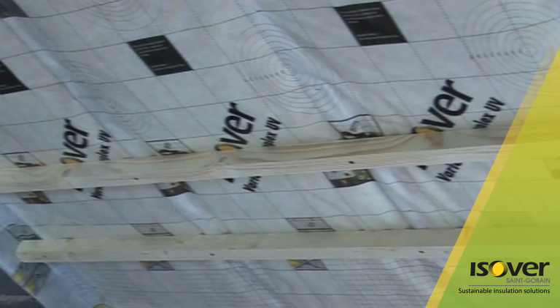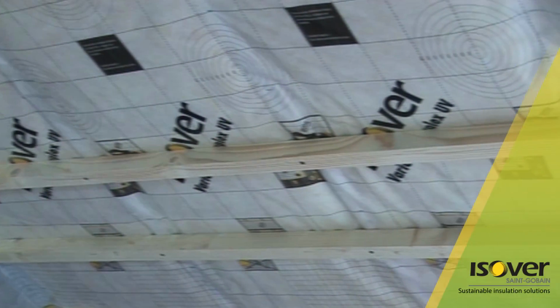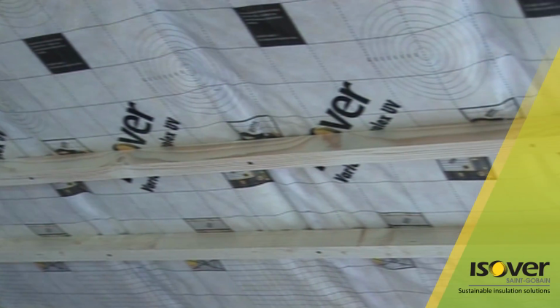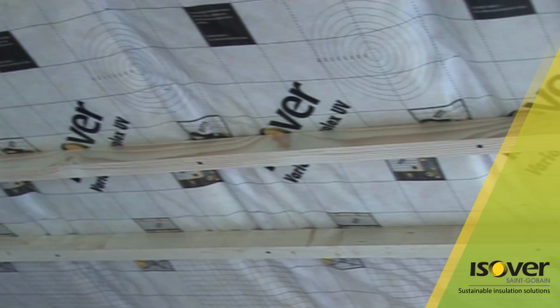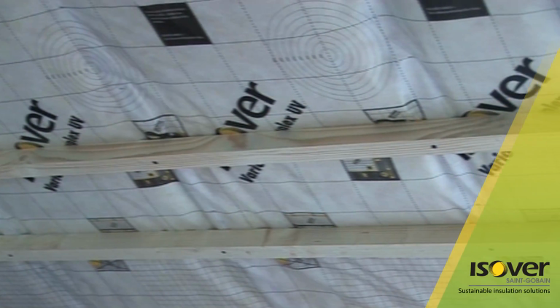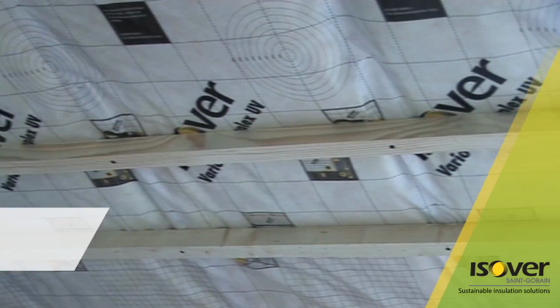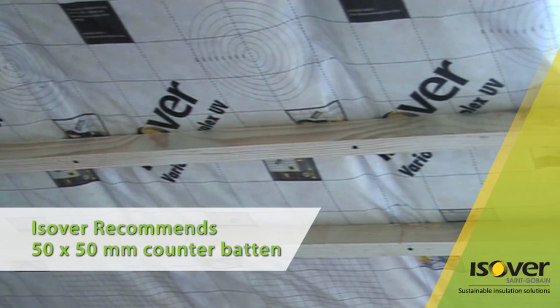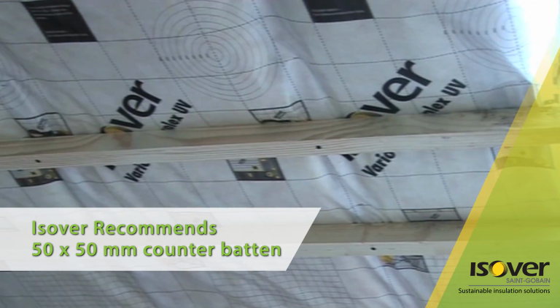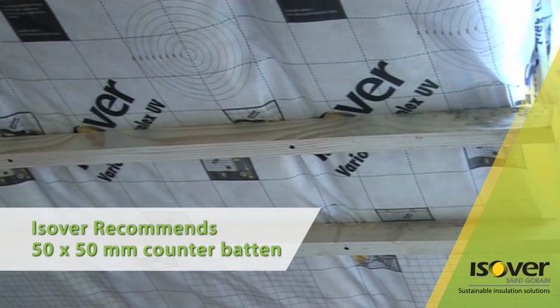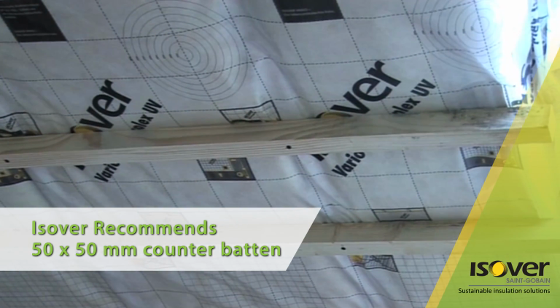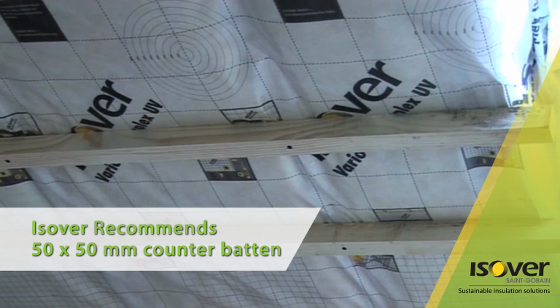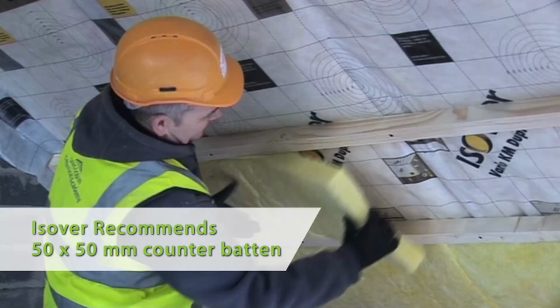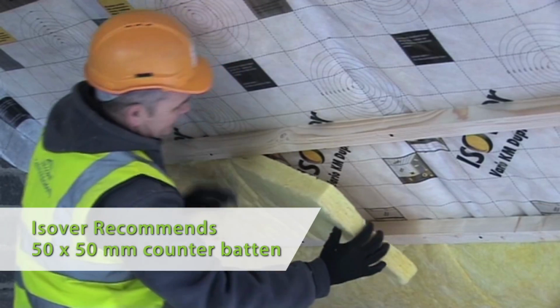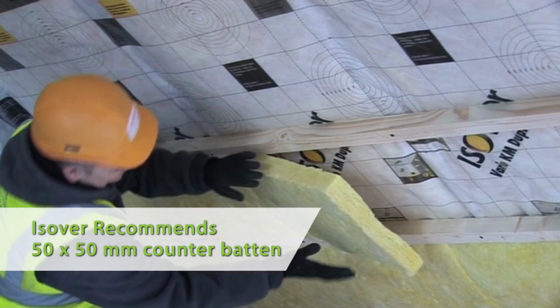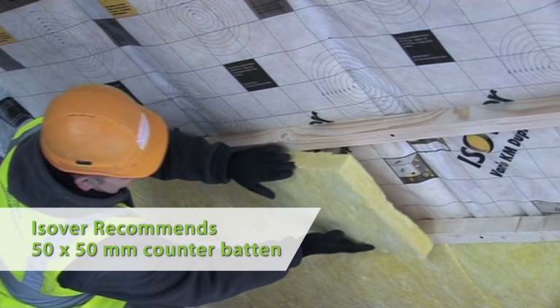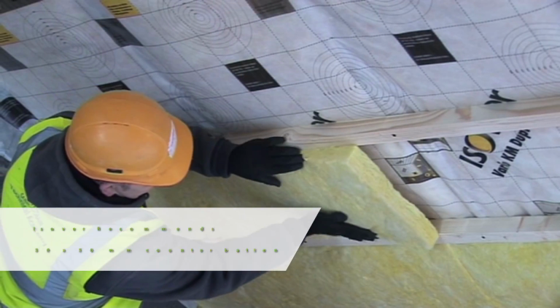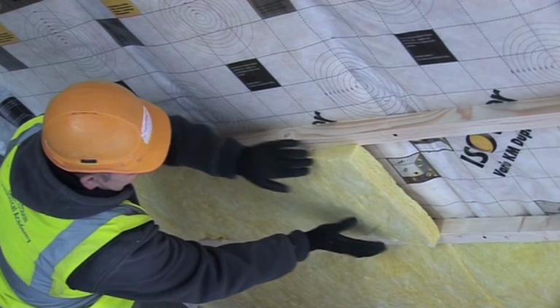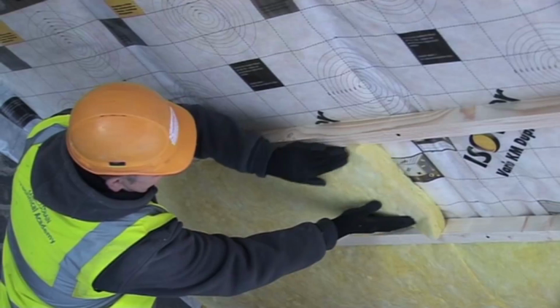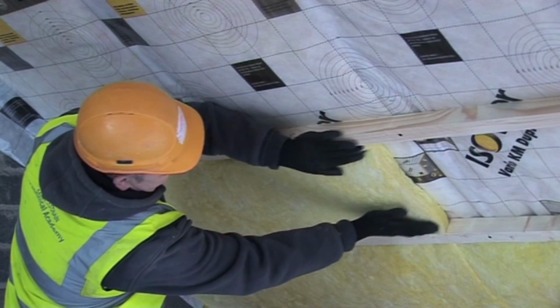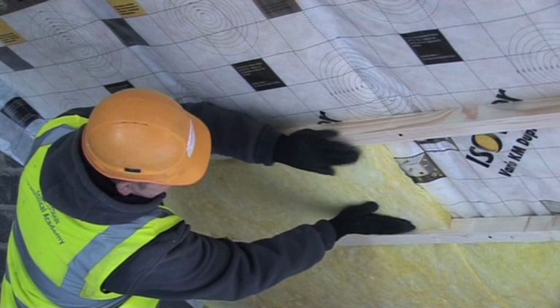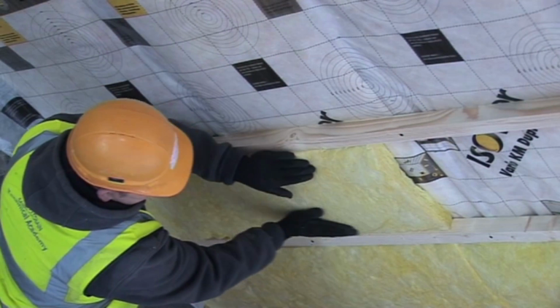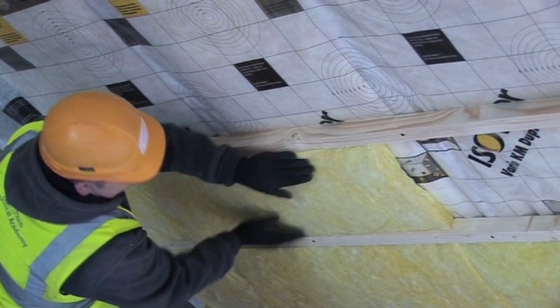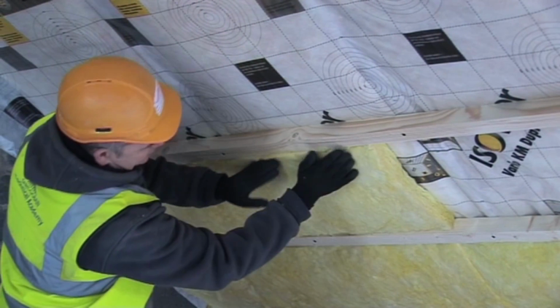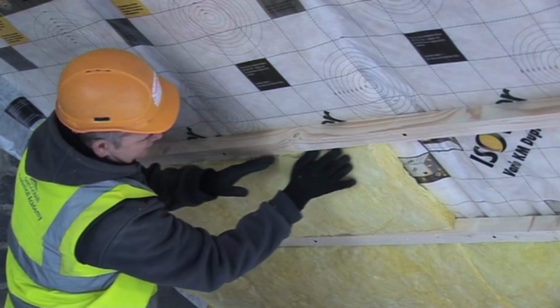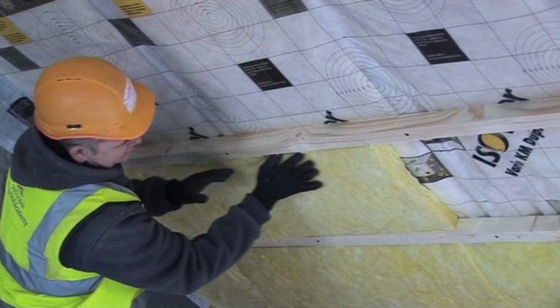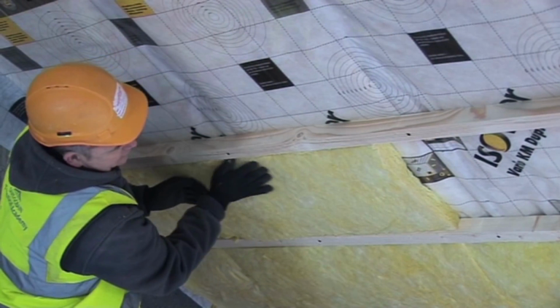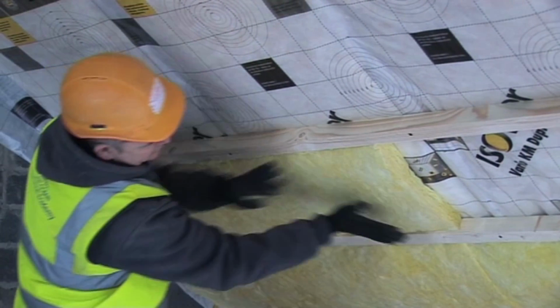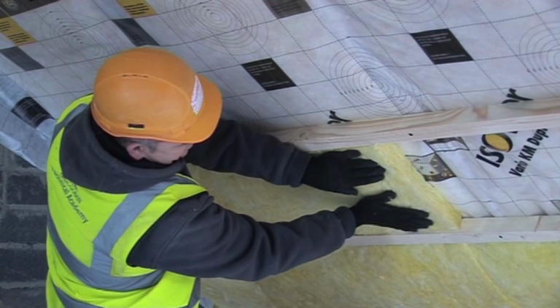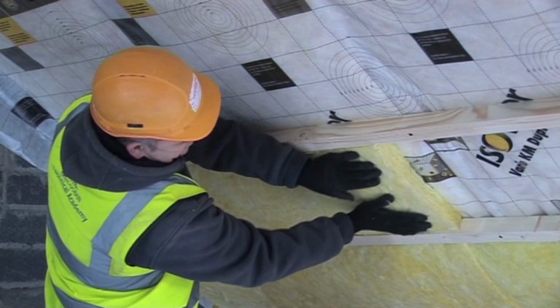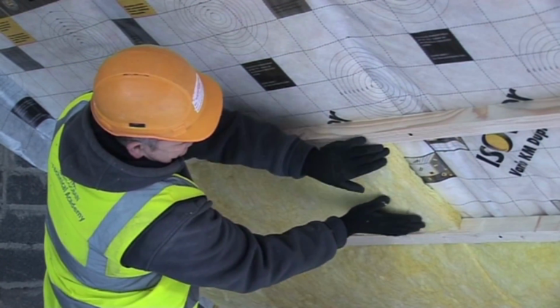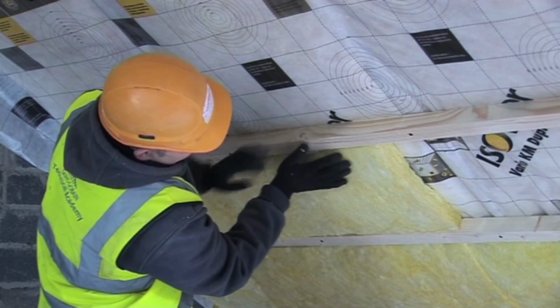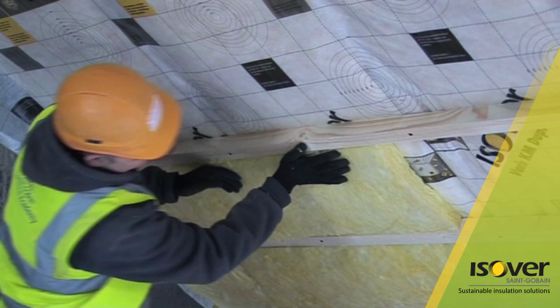To improve the U-value performance, a 50 by 50 mm counter batten can be installed in the opposite direction below the rafters, with an additional 50 mm Metac between them. This also allows for this zone to be used to run services without penetrating the Vario membrane.